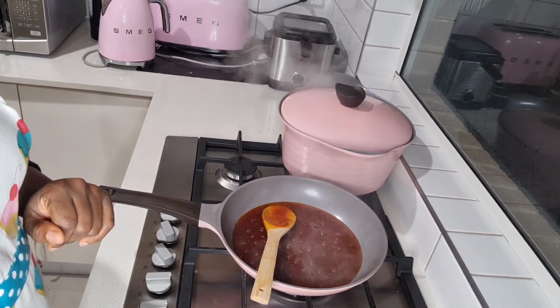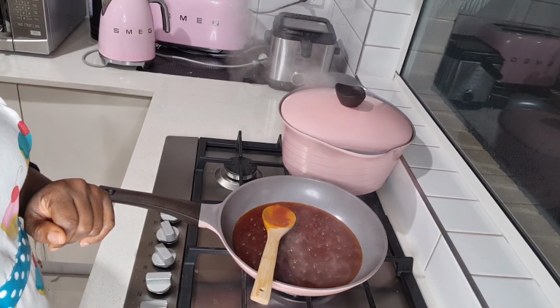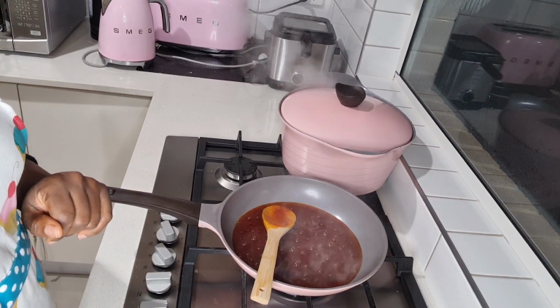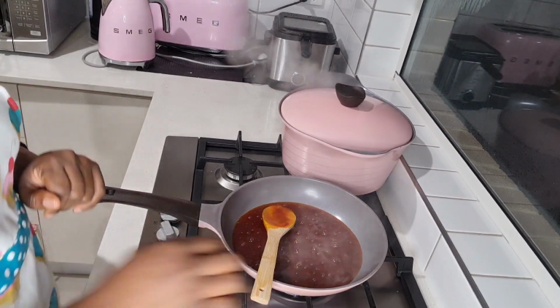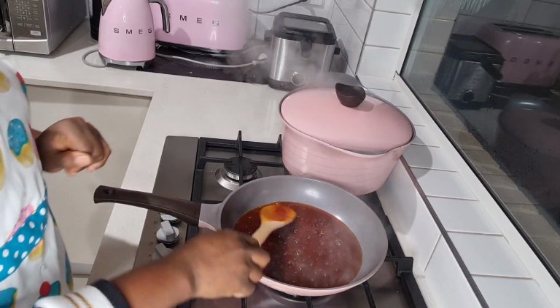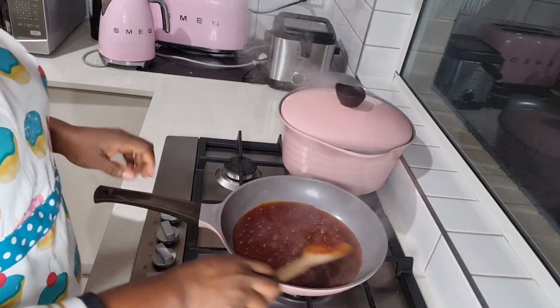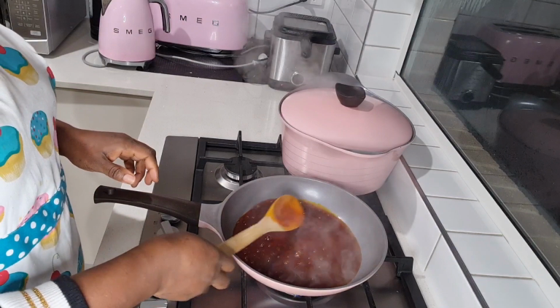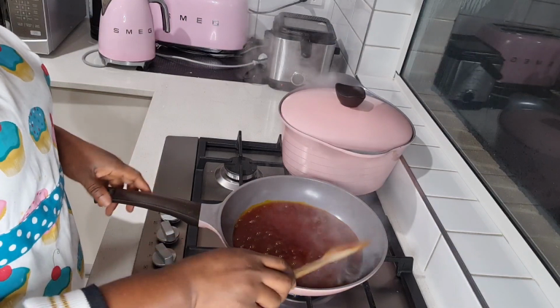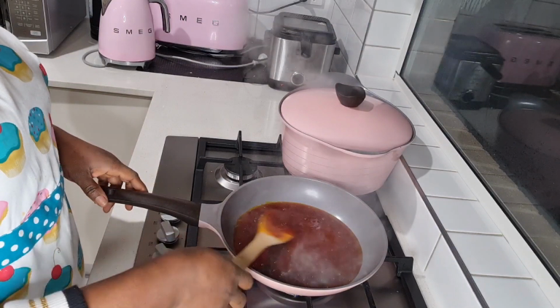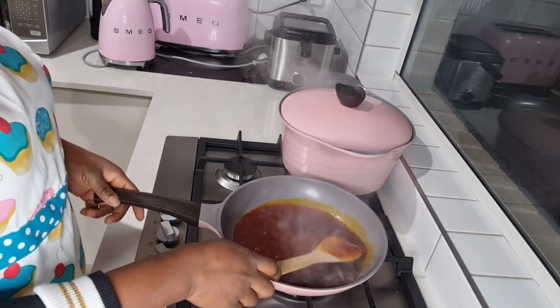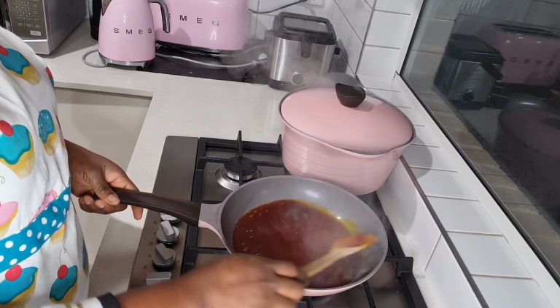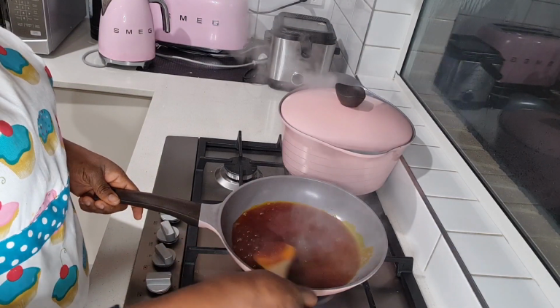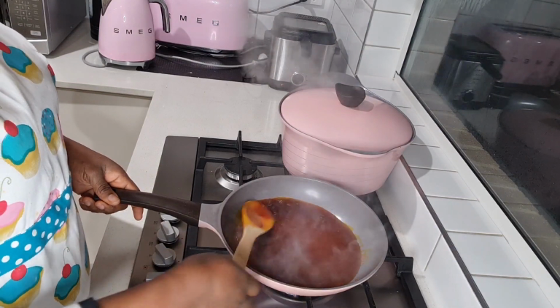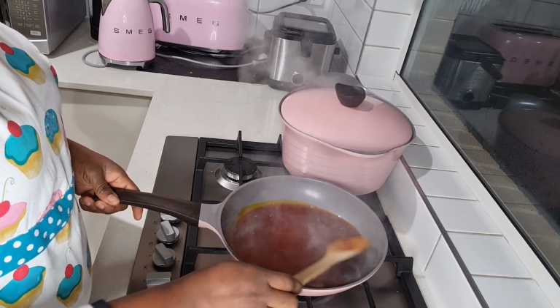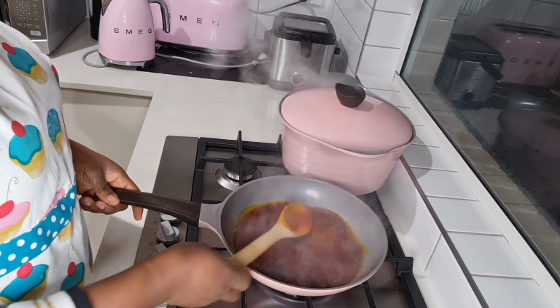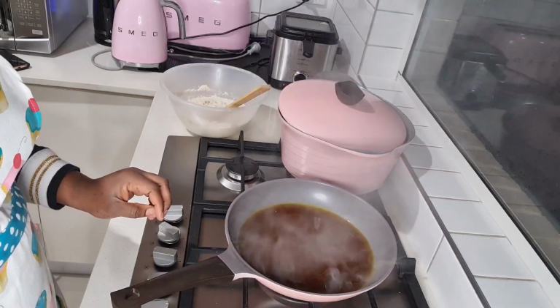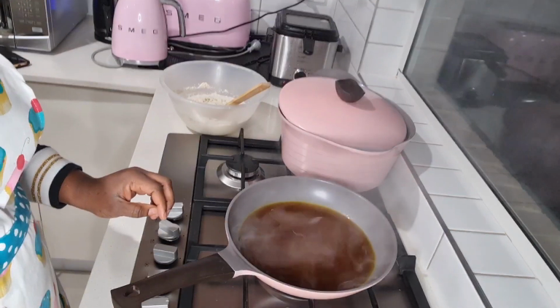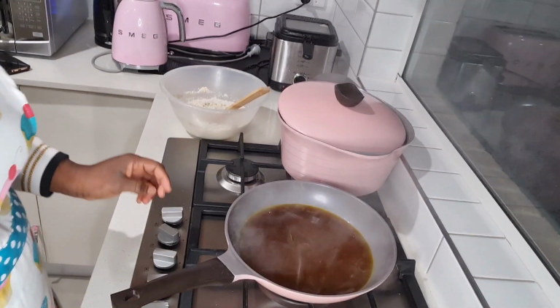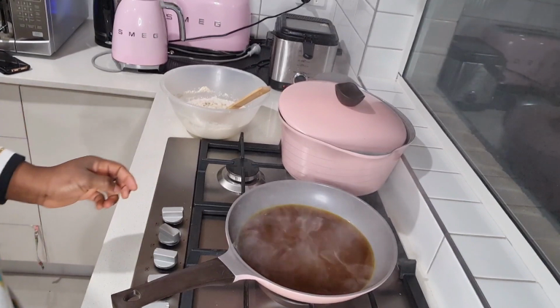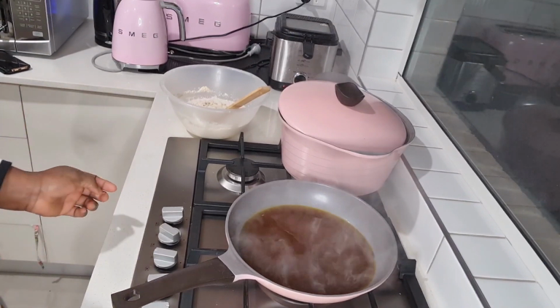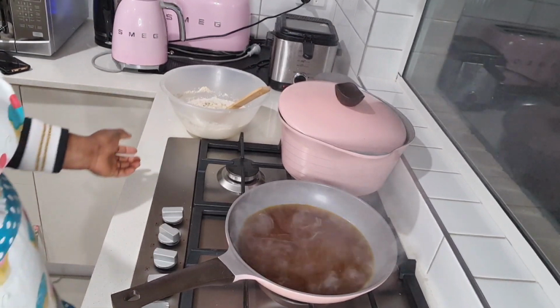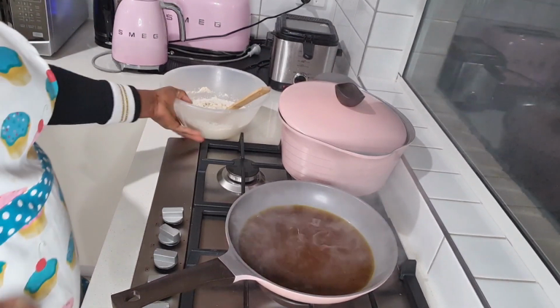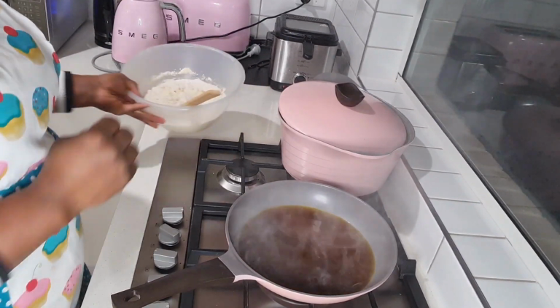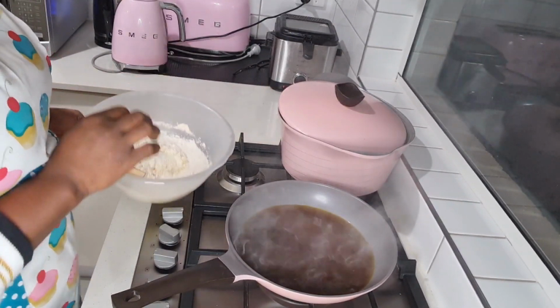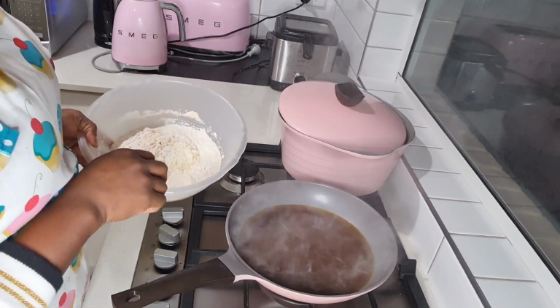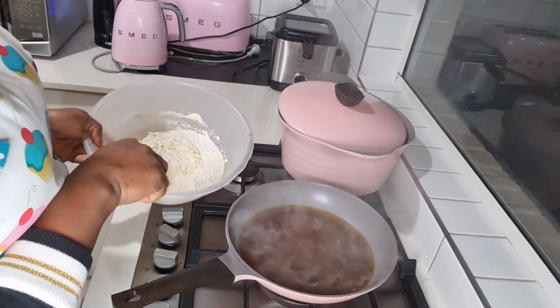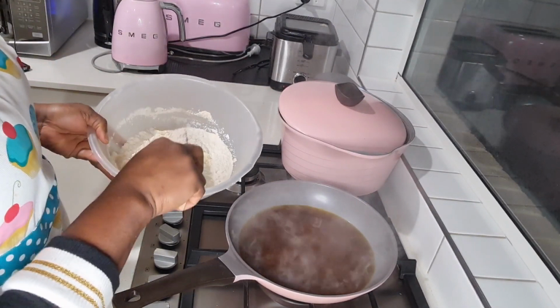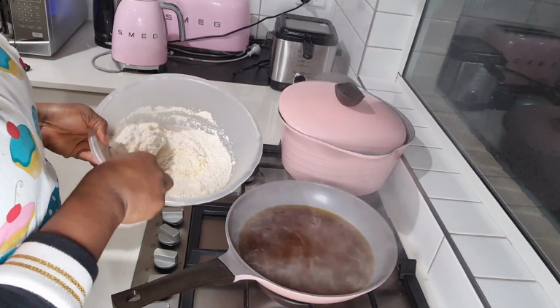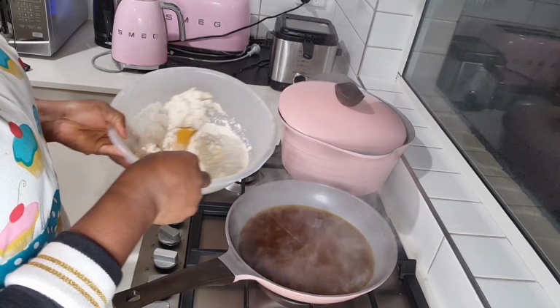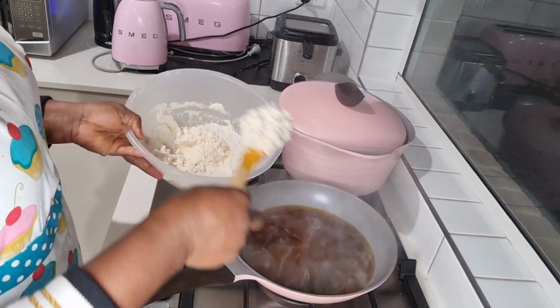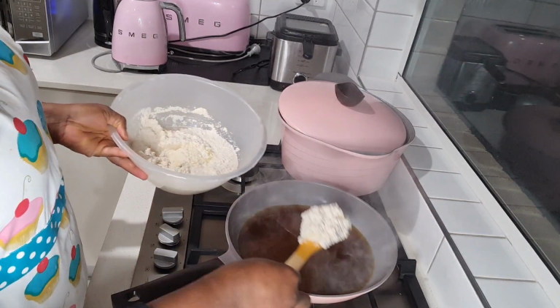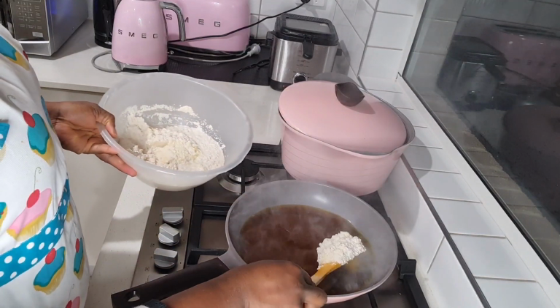I'm just waiting for the oil to get a little bit hotter. Once your oil is hot — try not to set off your smoke alarm like I just did — and then you start frying.